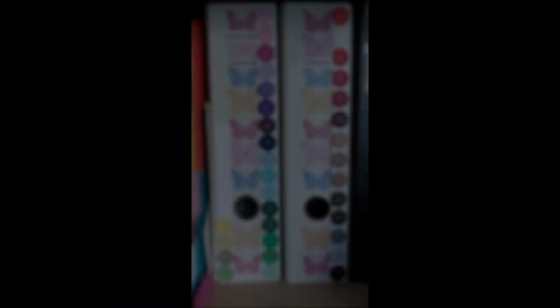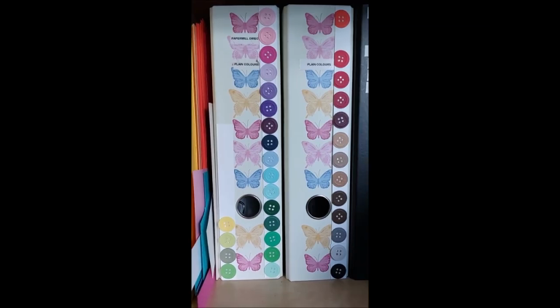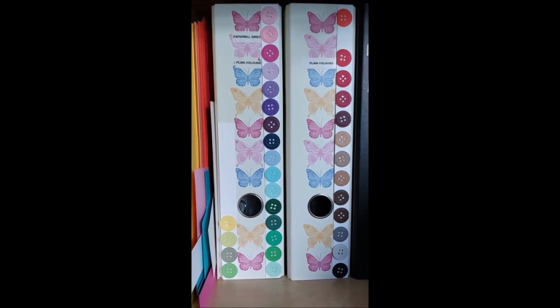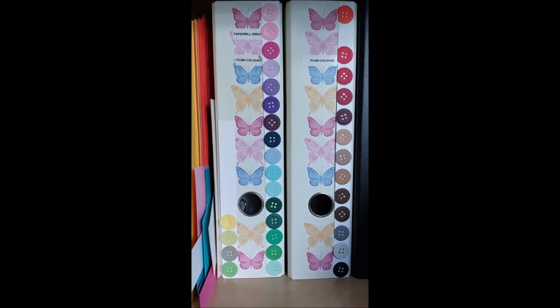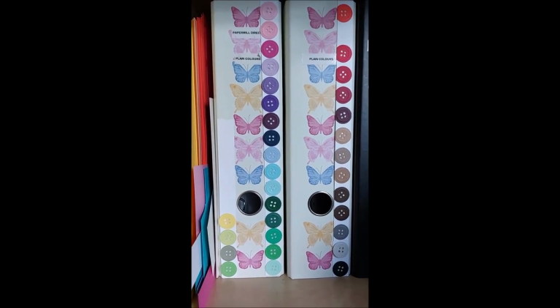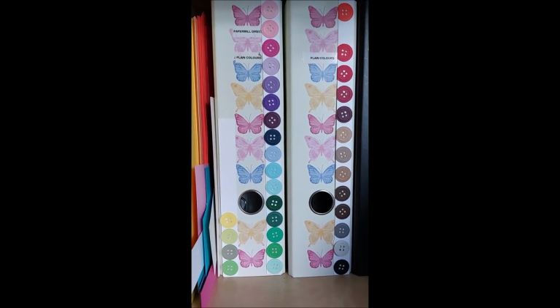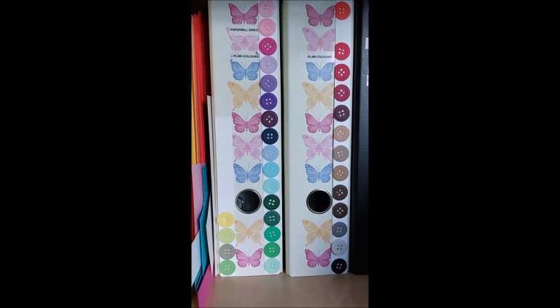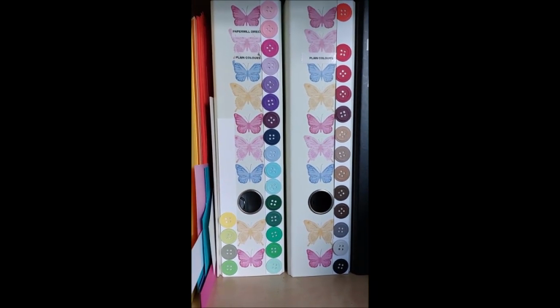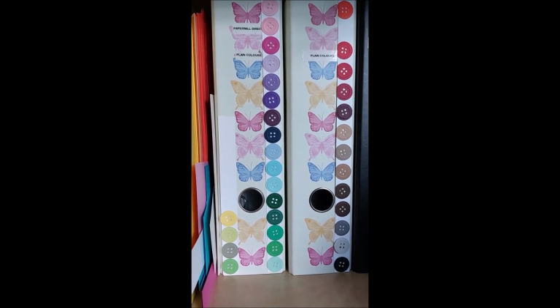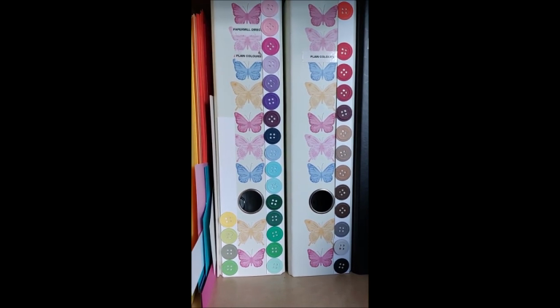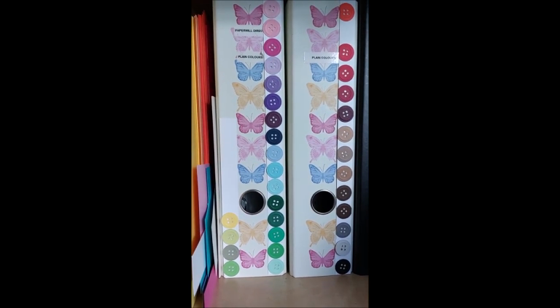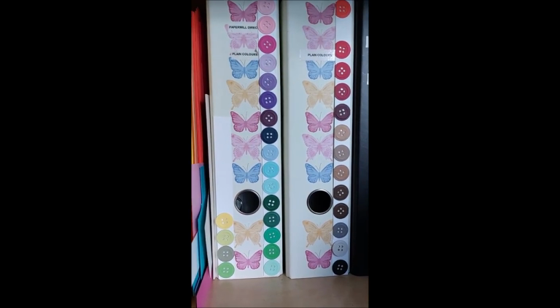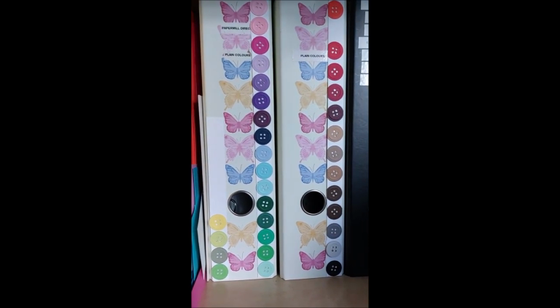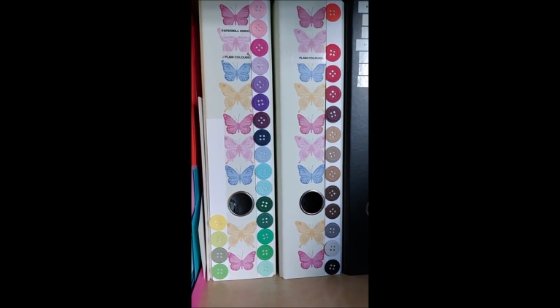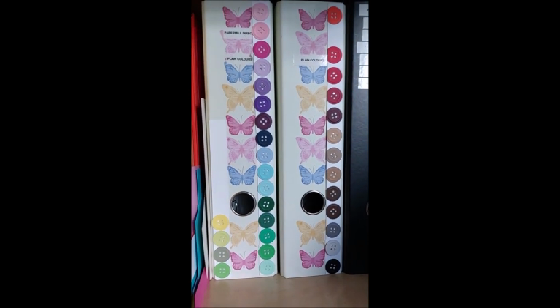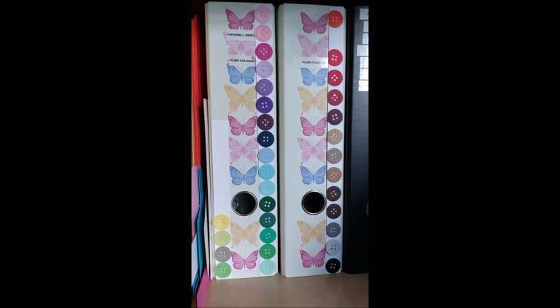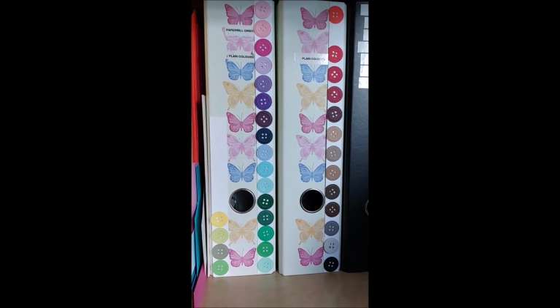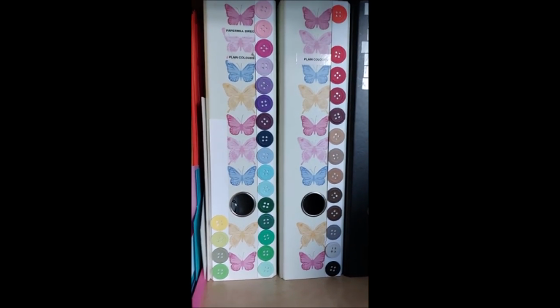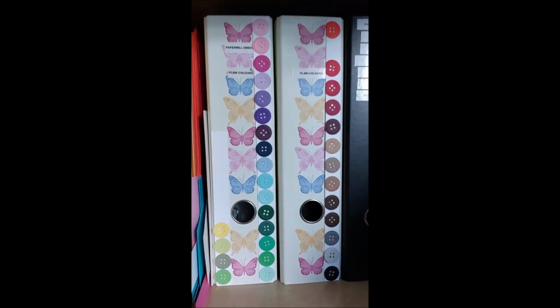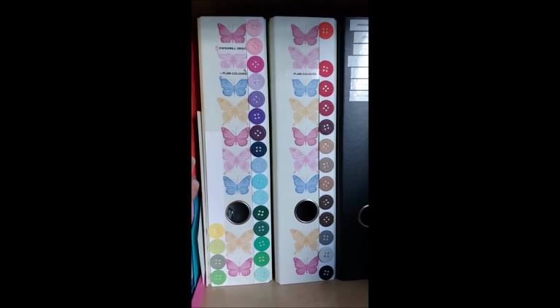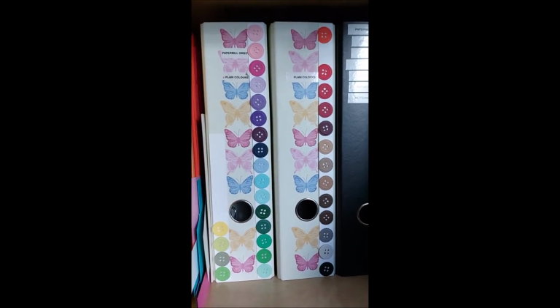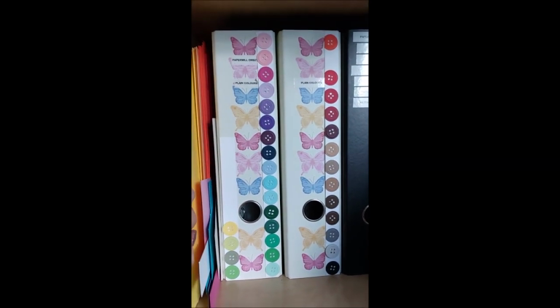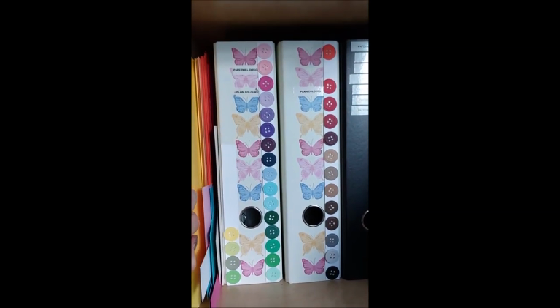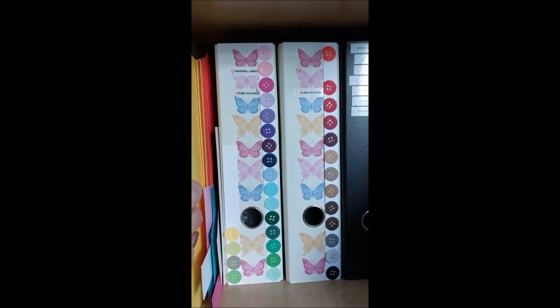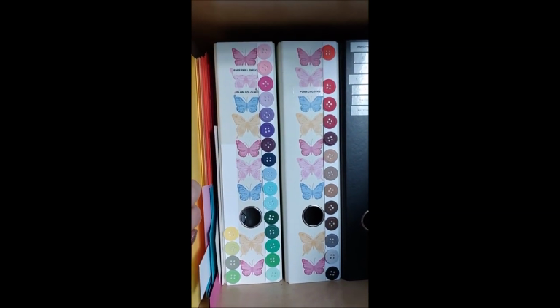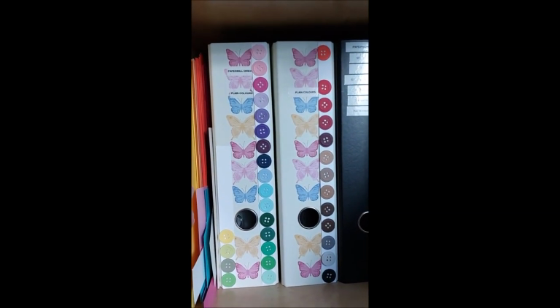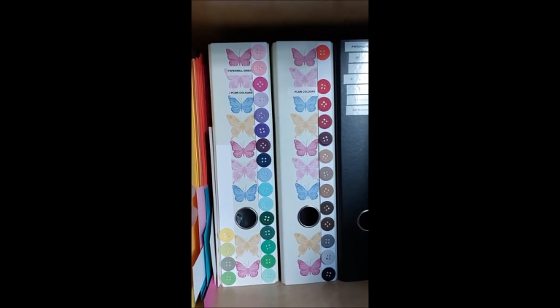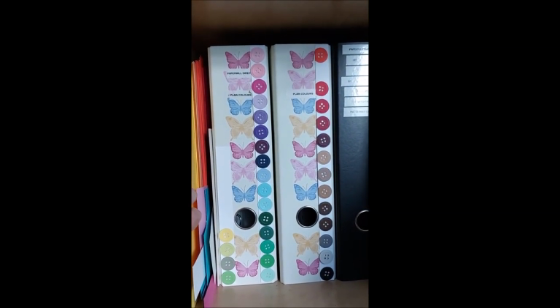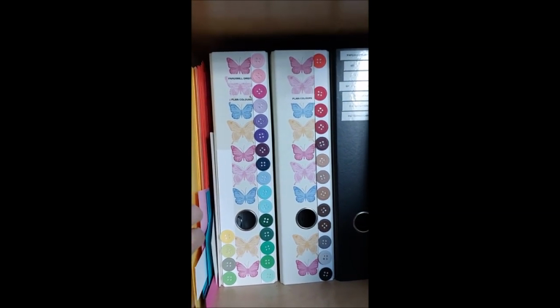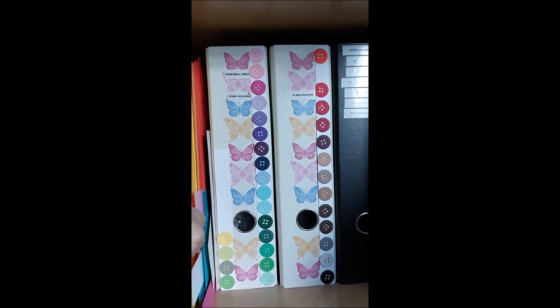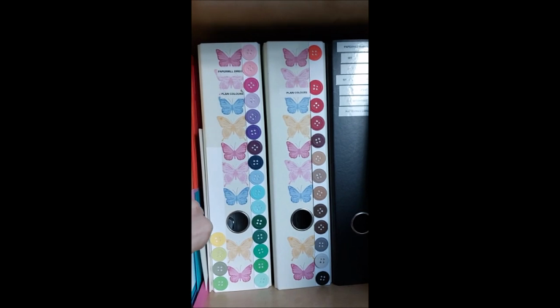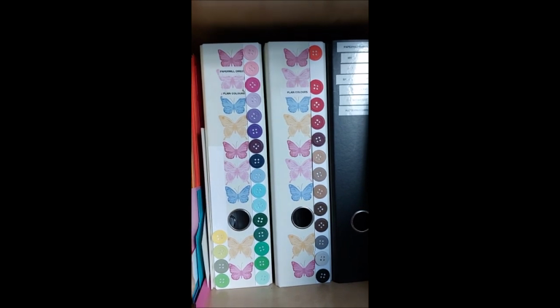Hi everyone, so I've been asked to do a bit of a craft room organisation tour. My craft room is not that organised - this is probably one of the most organised pieces. So I'm just going to go through some of my ways of organising my craft stuff.